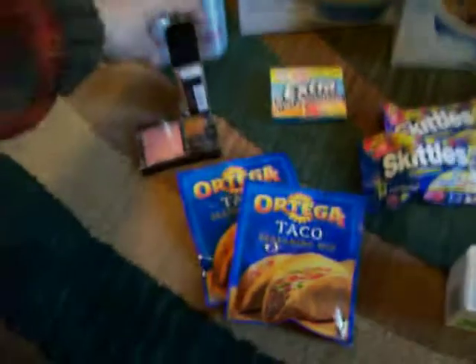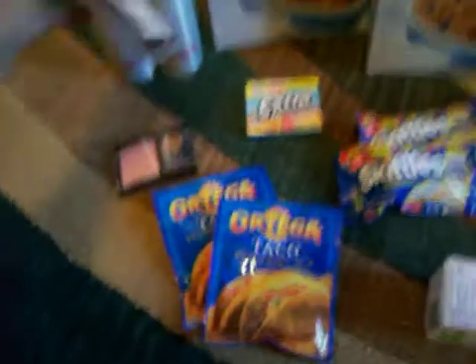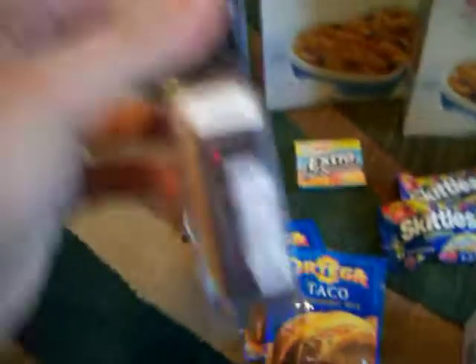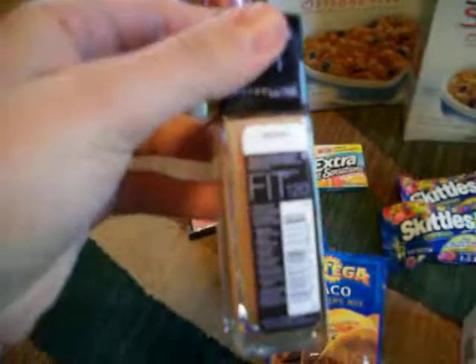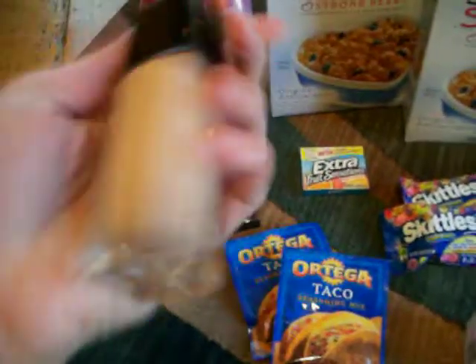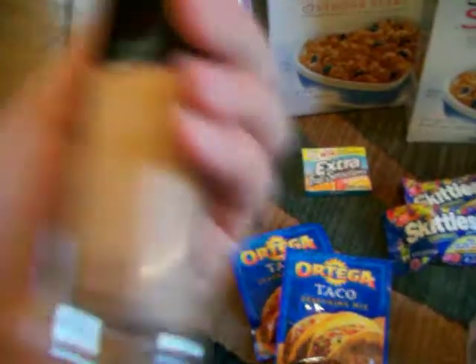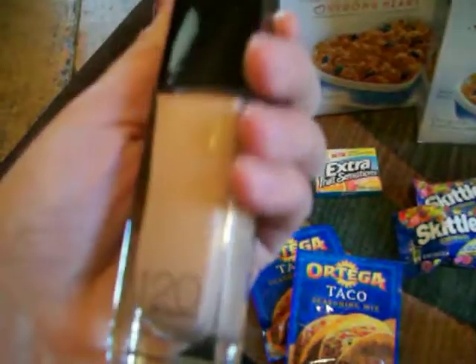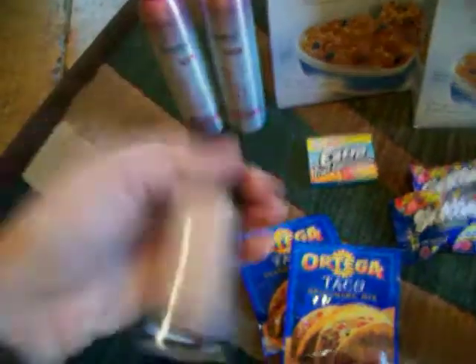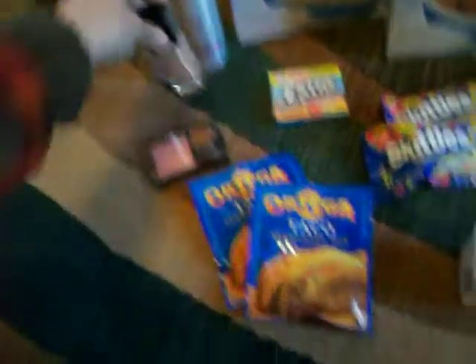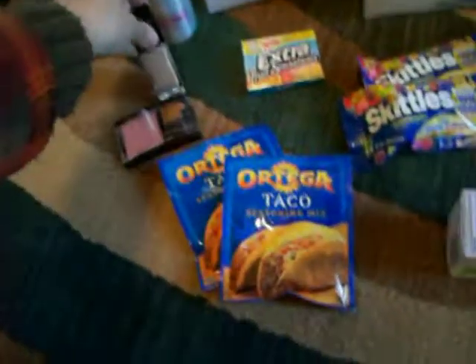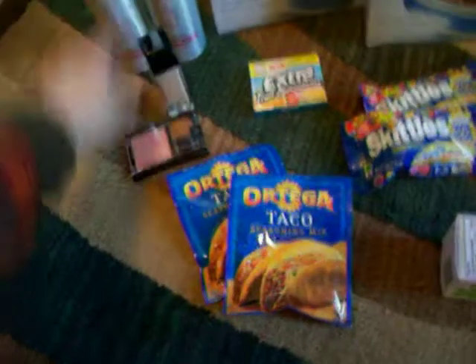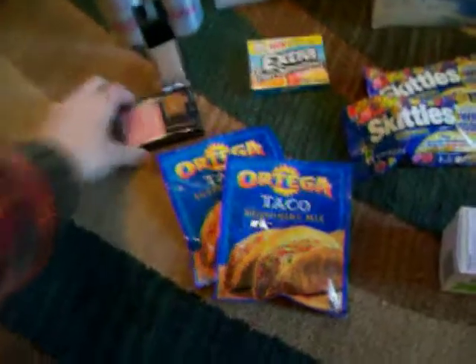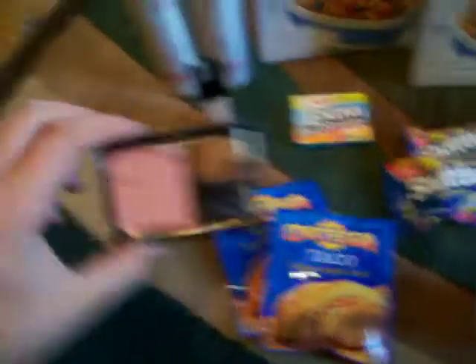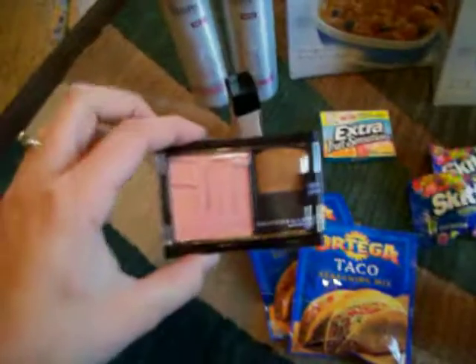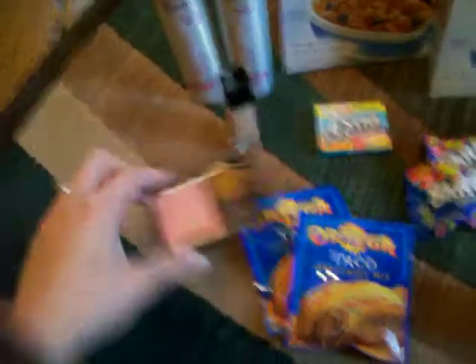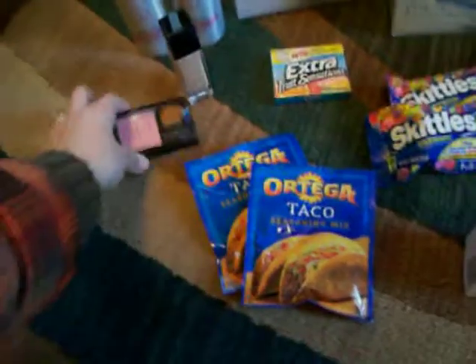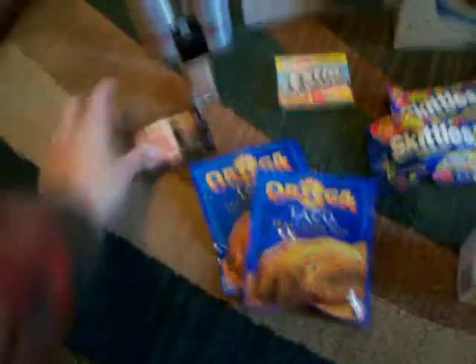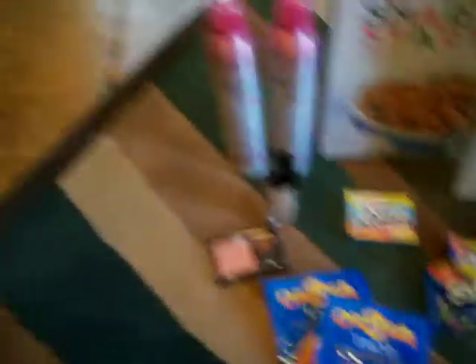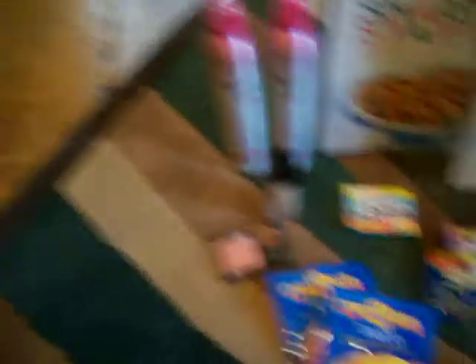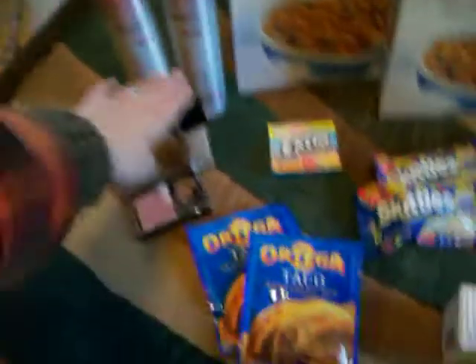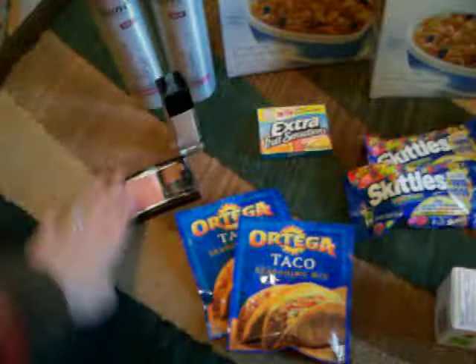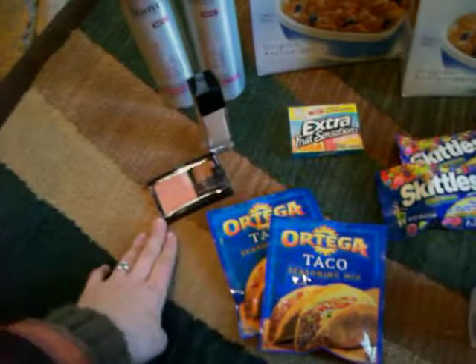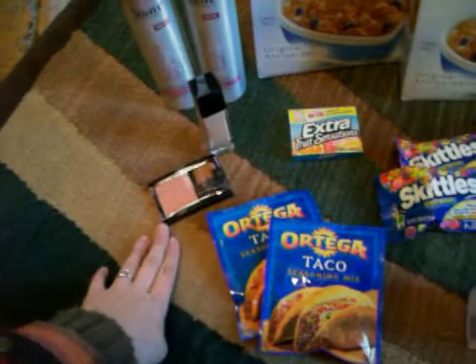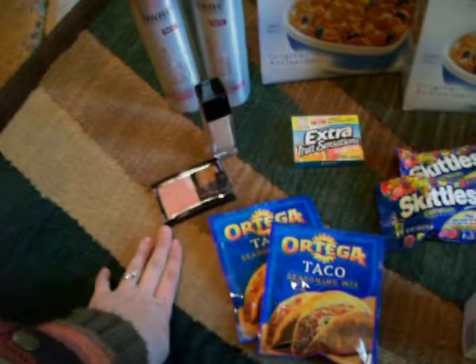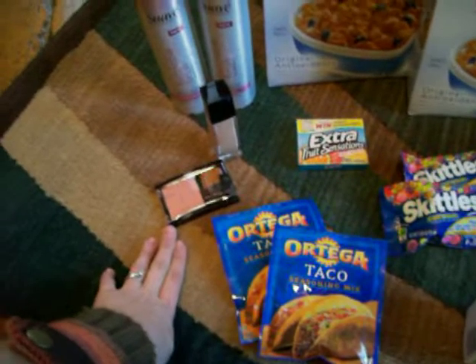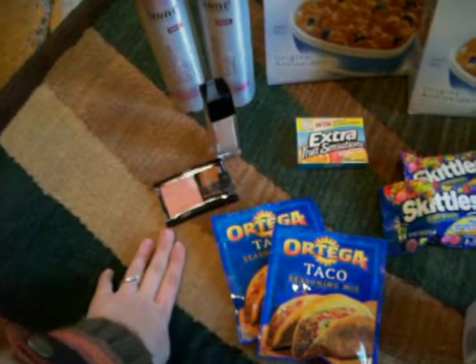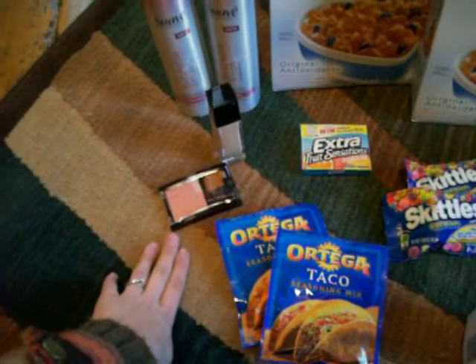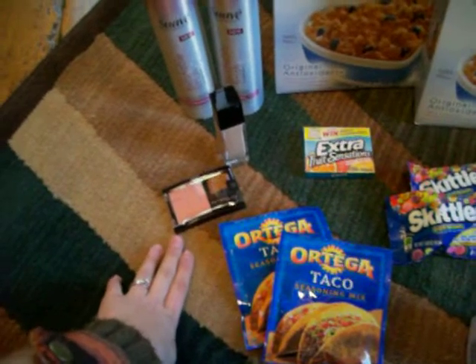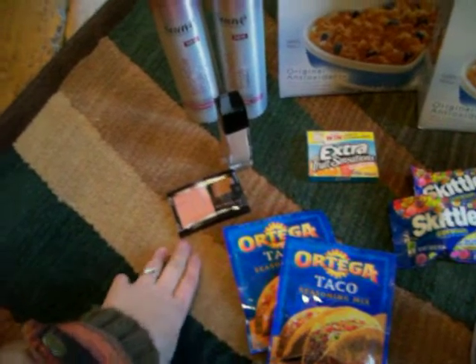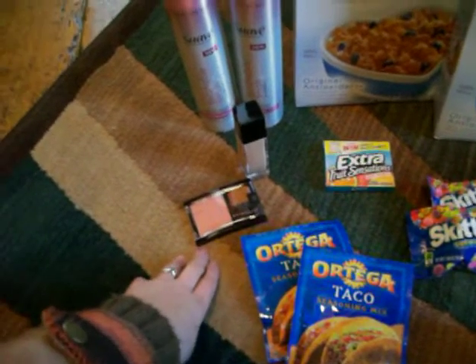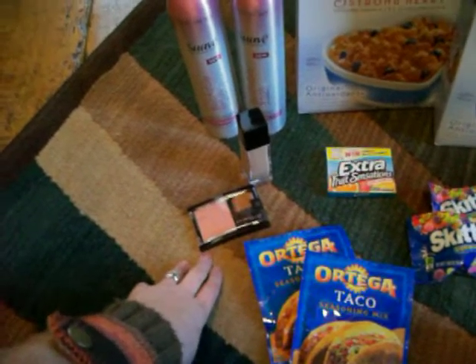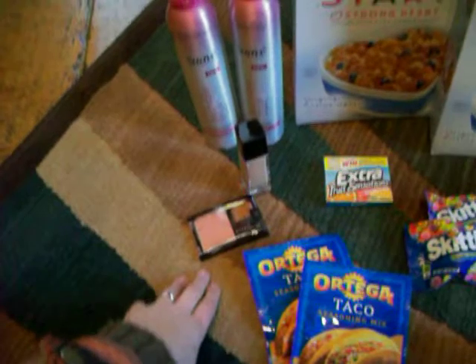Then I got these new Fit Me foundation and this was buy one get one half off, so this was $7.99 and this was $5.49, but then I had a $3 off coupon so that made those really cheap.